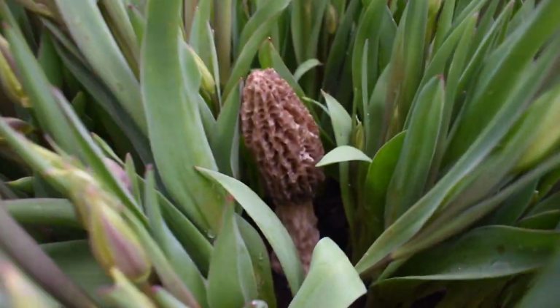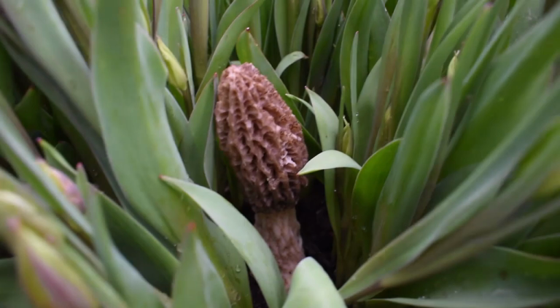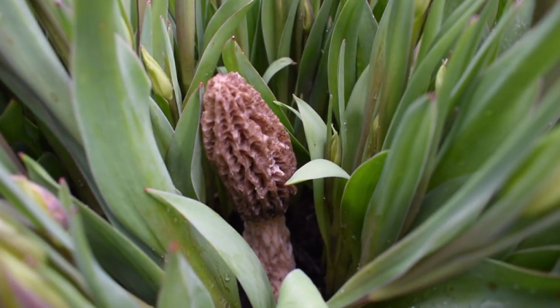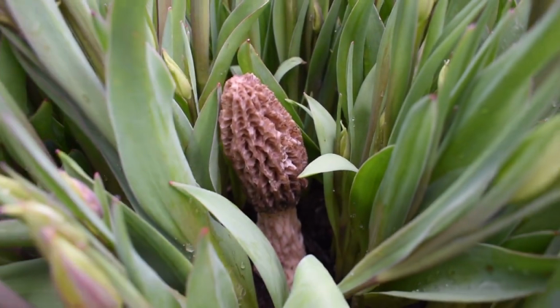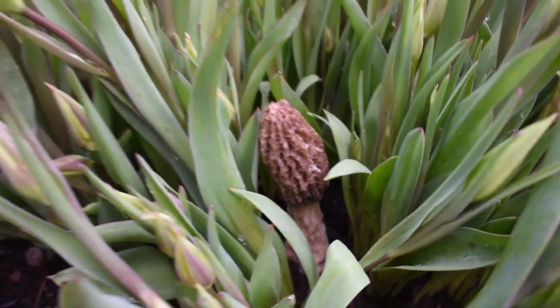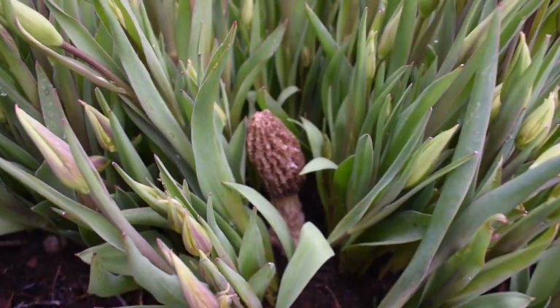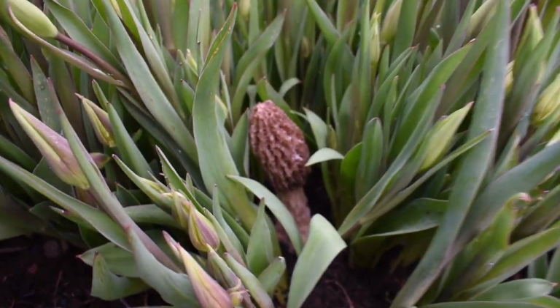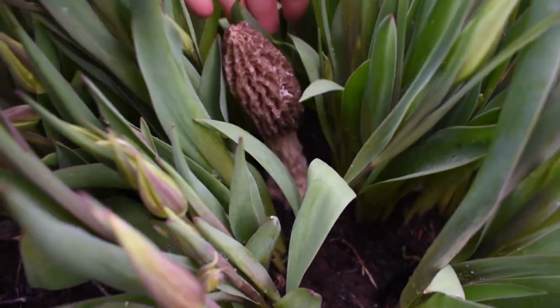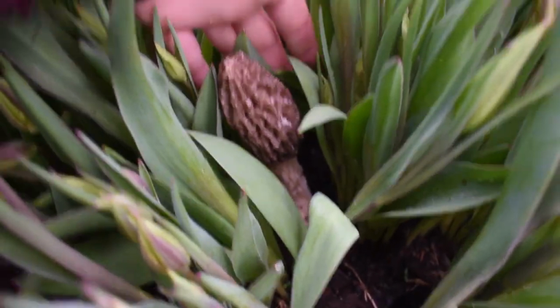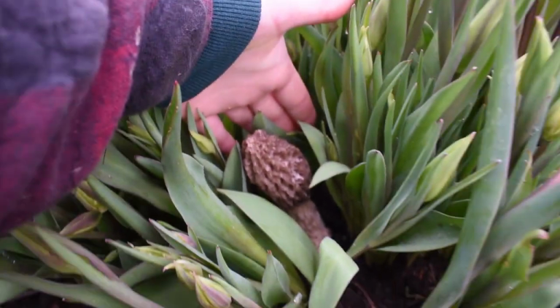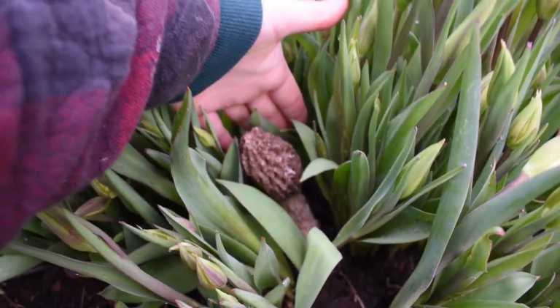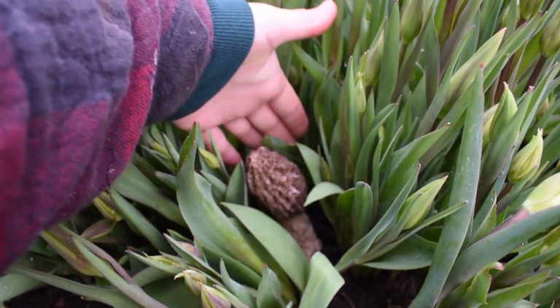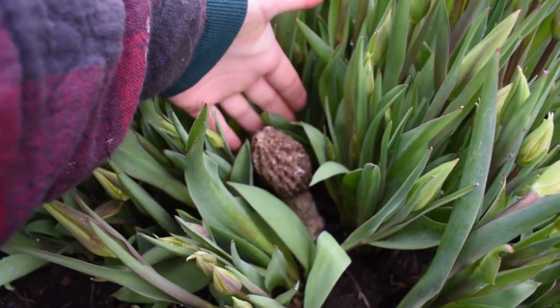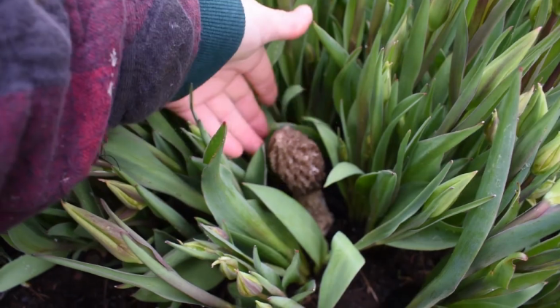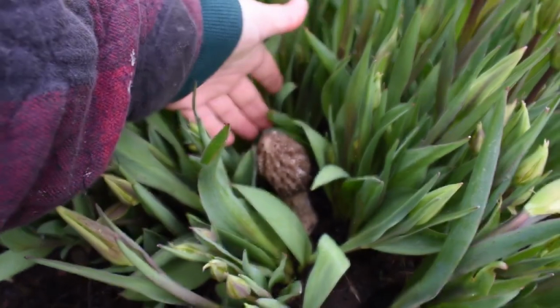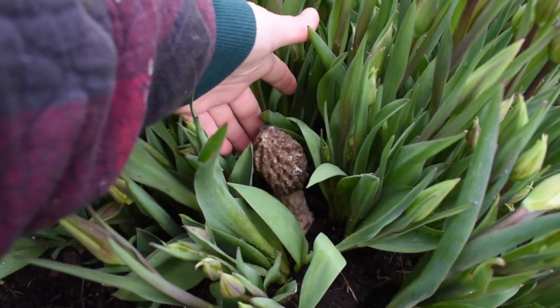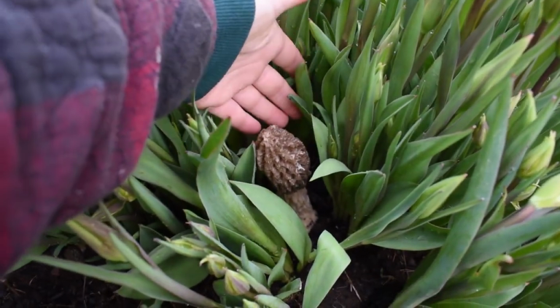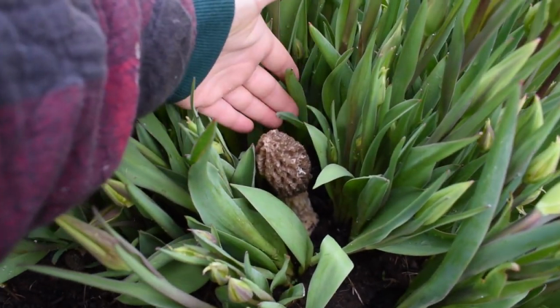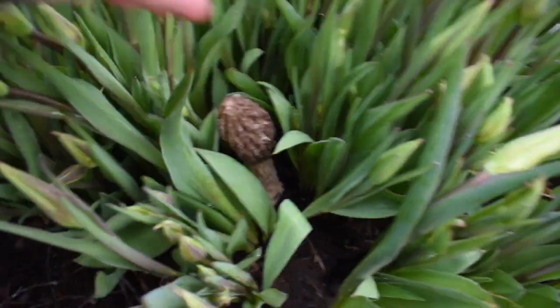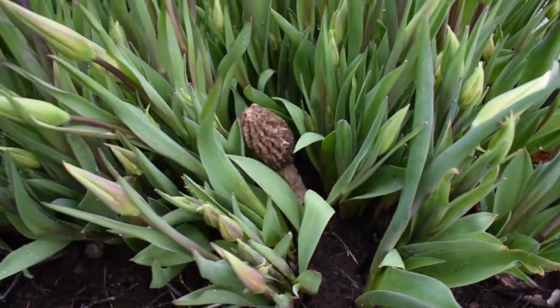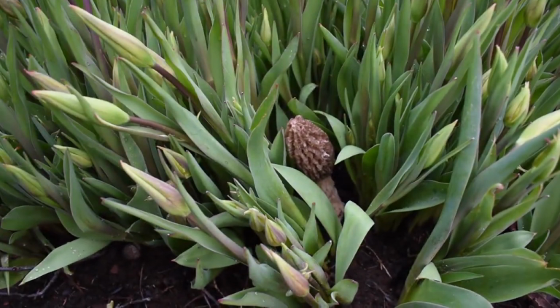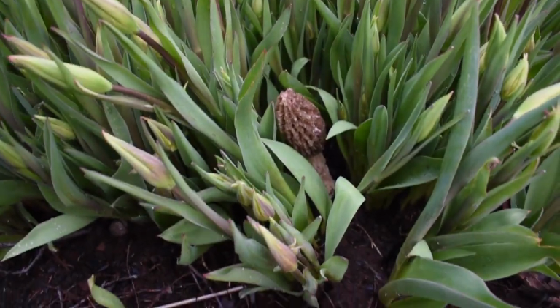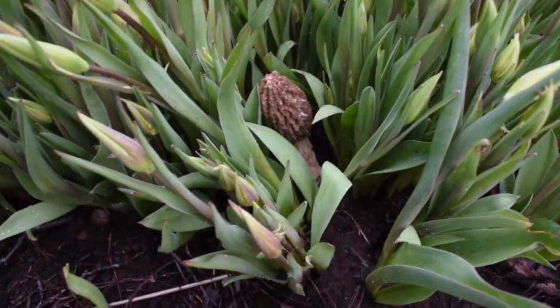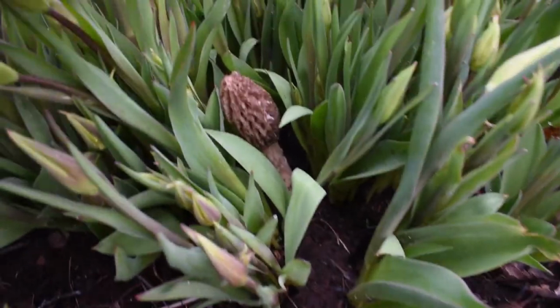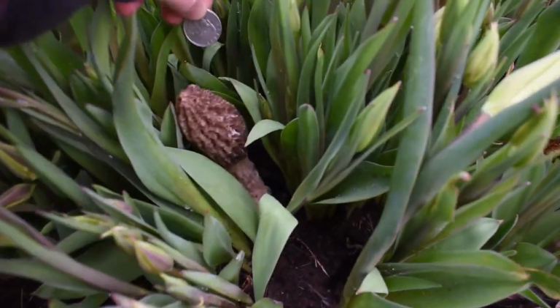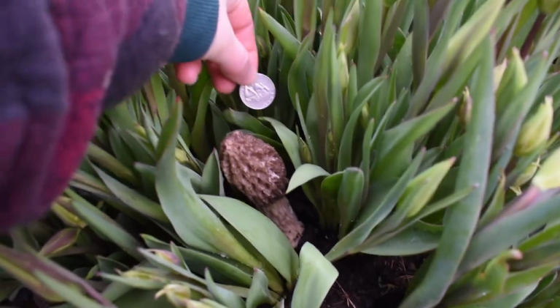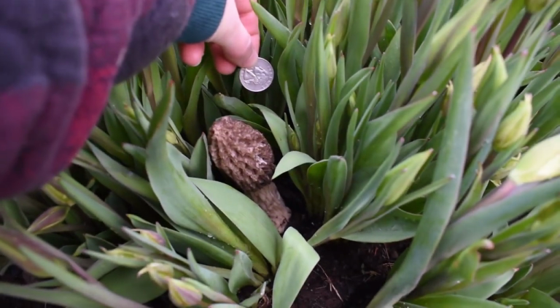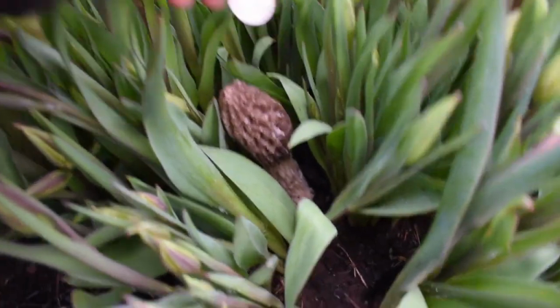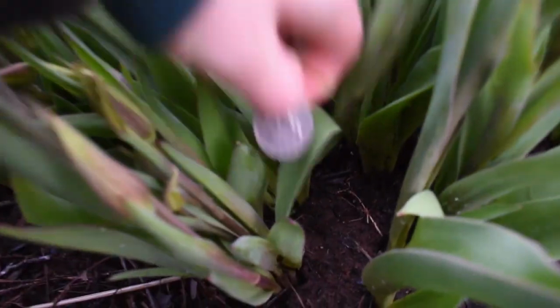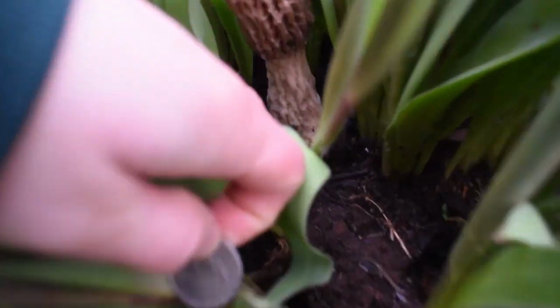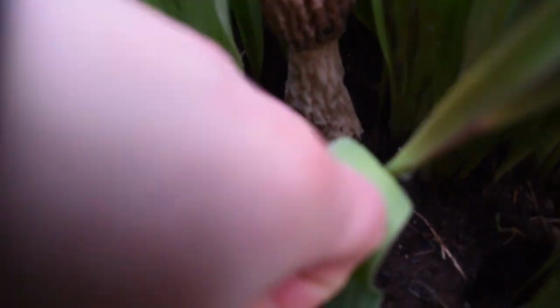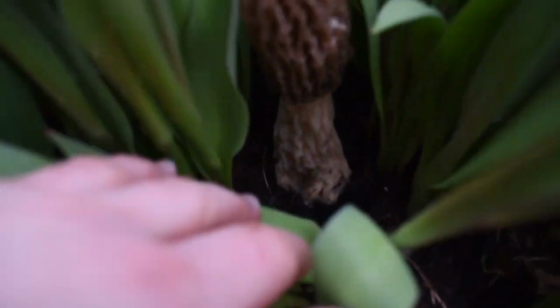What the heck is that? This is my hand, you guys. Look how big that is. Here, a quarter for reference. Look at the stem on that.